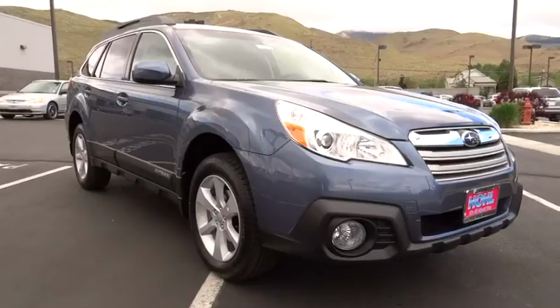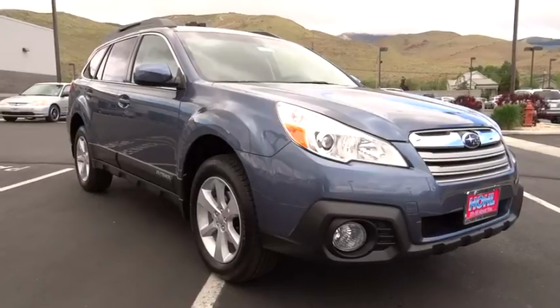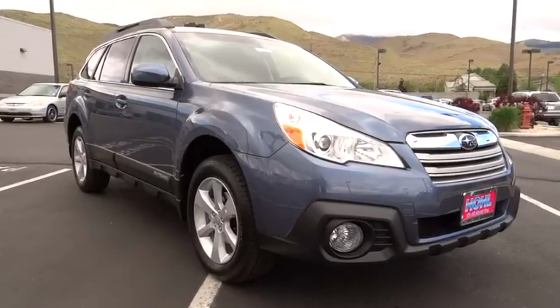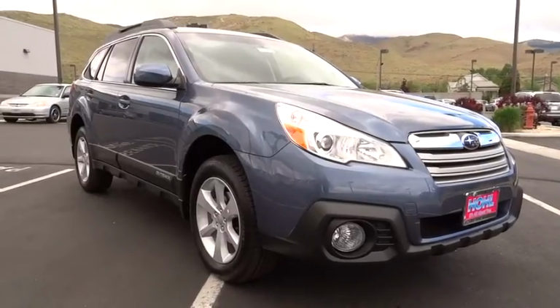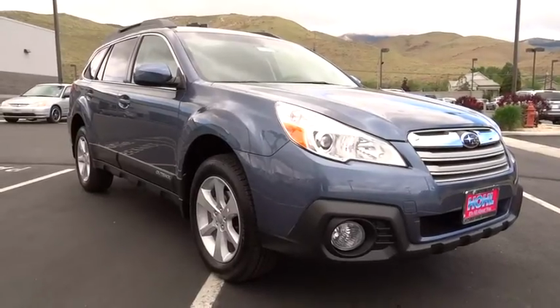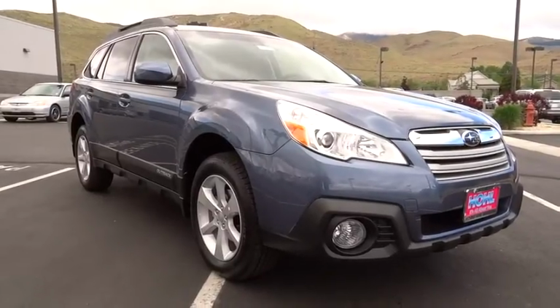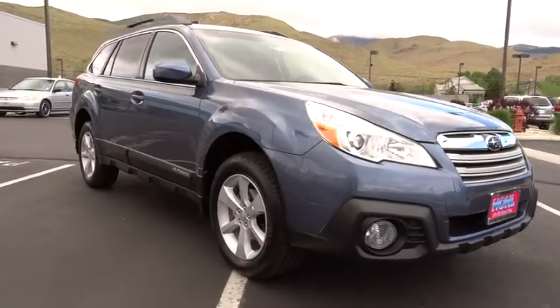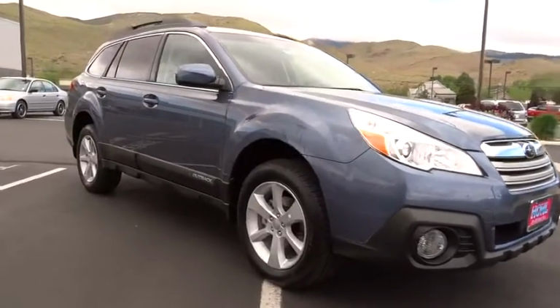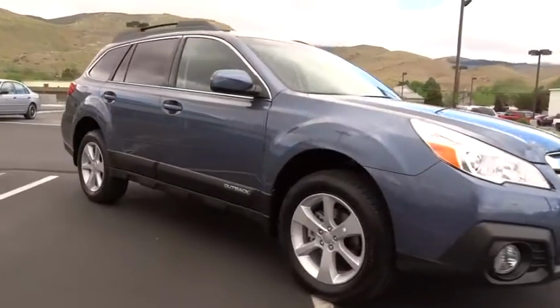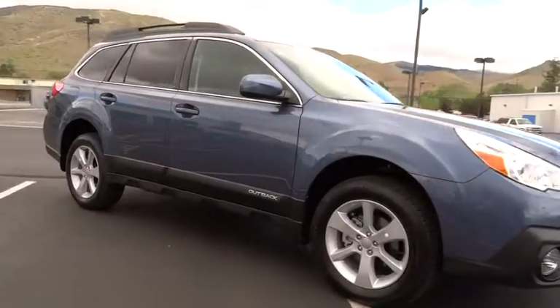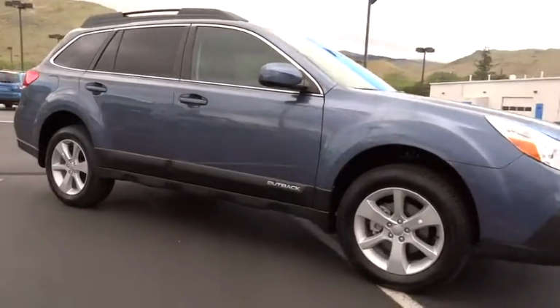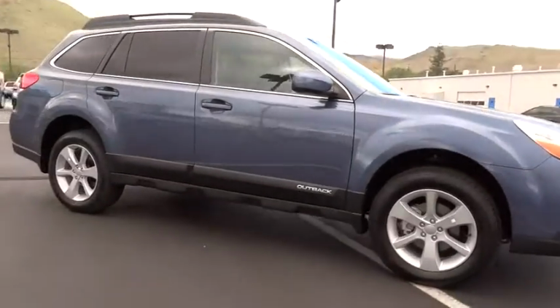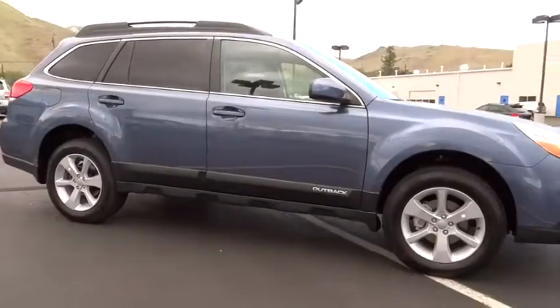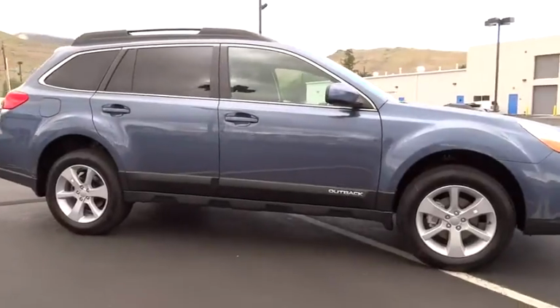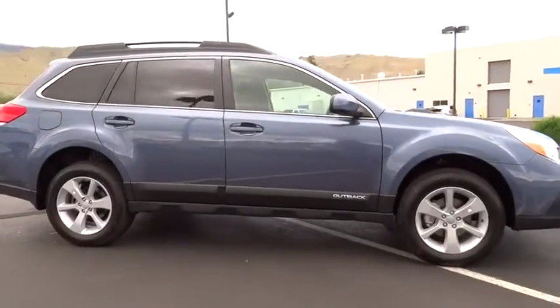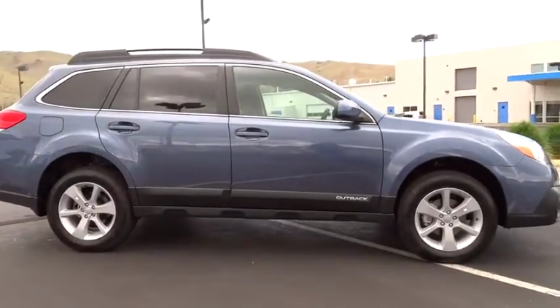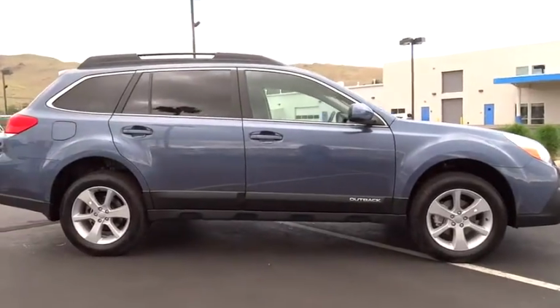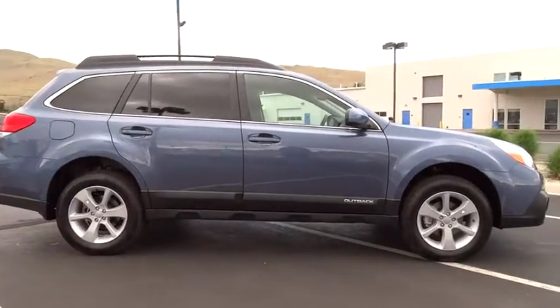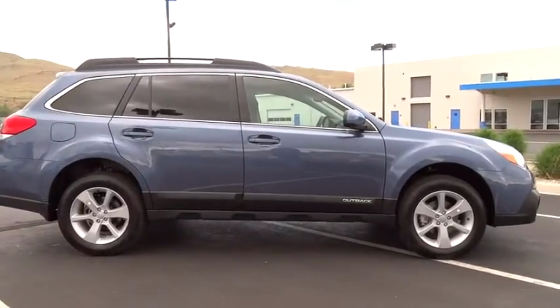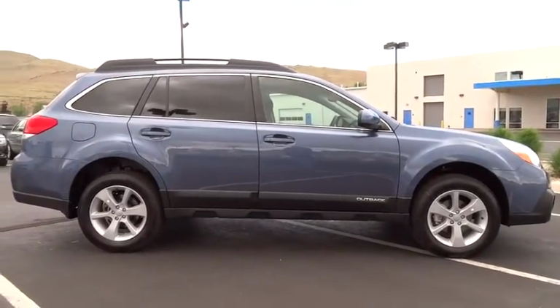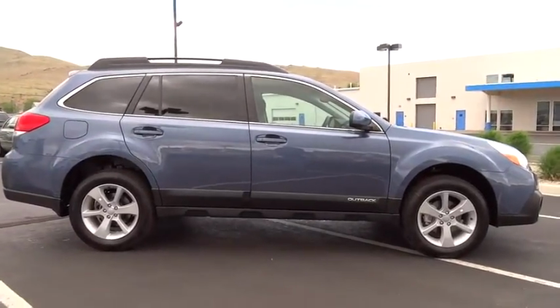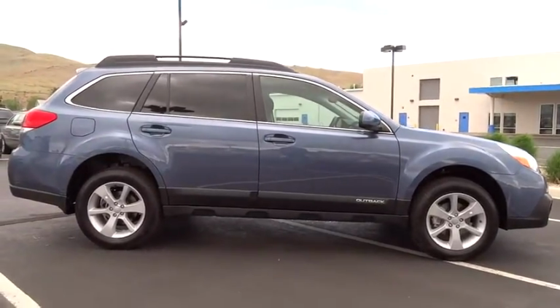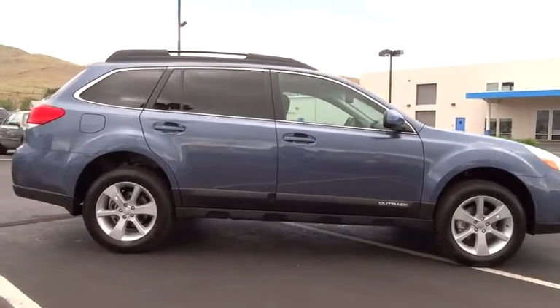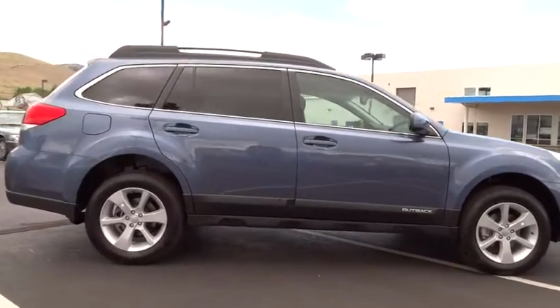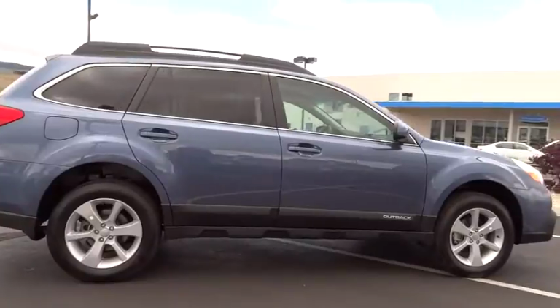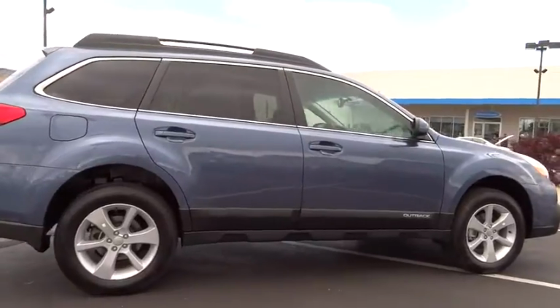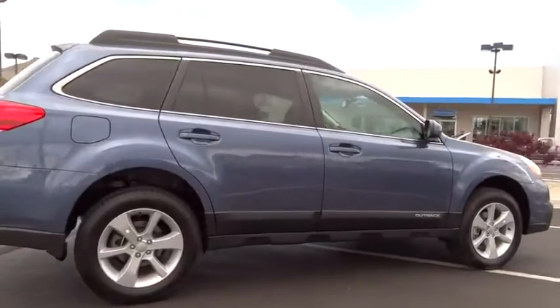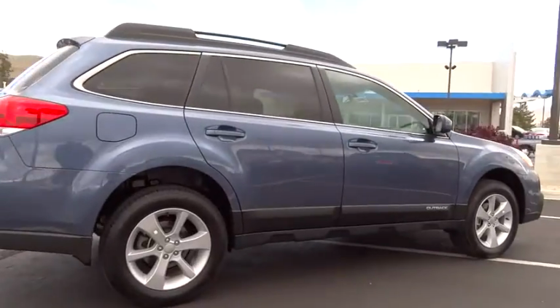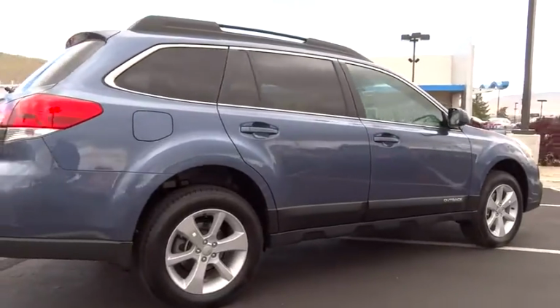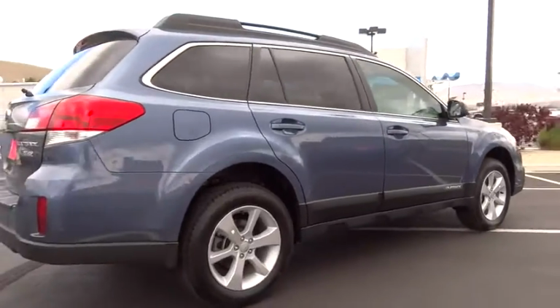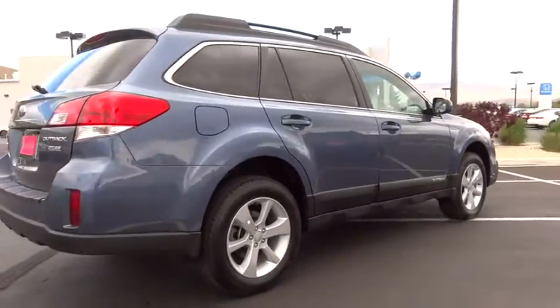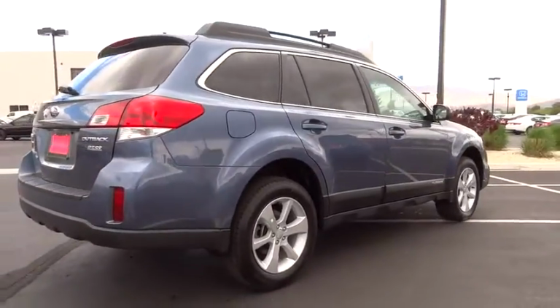The 2014 Outback. Take the go-anywhere capability of all-wheel drive and plenty of room for cargo and companions, and you've got the Subaru Outback. Let the adventure begin. This vehicle has less than 100 miles.